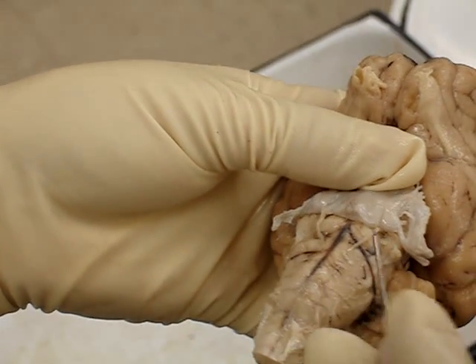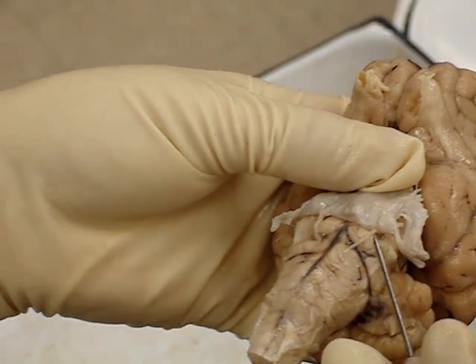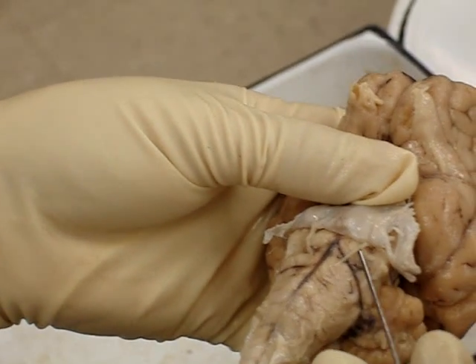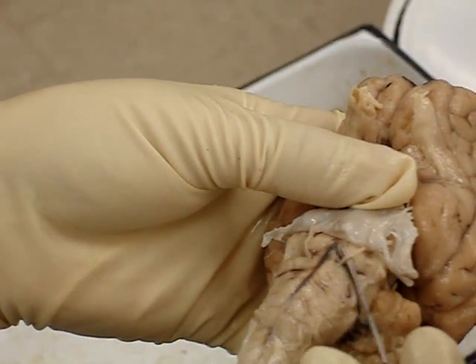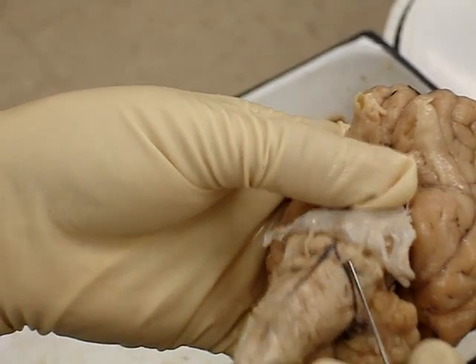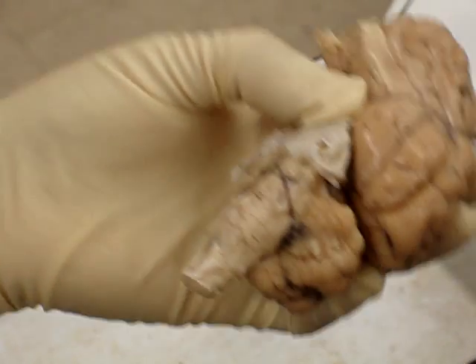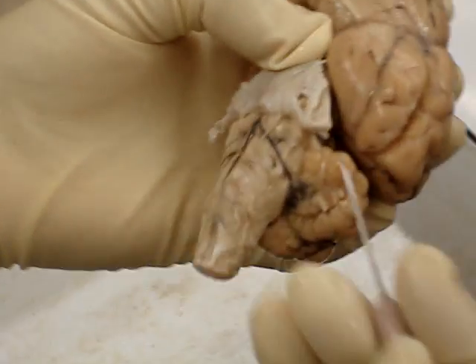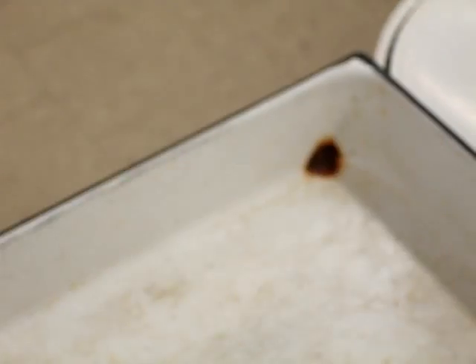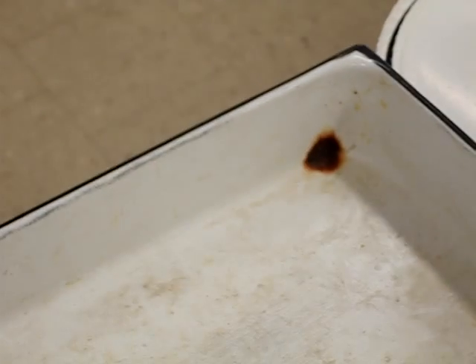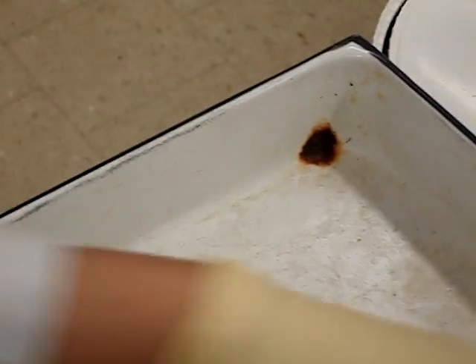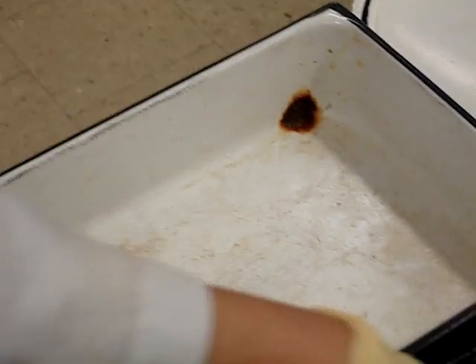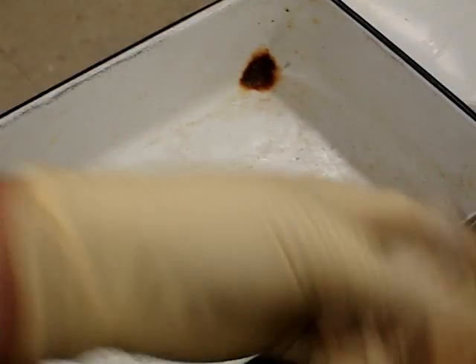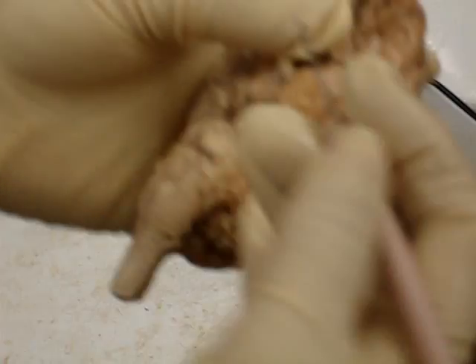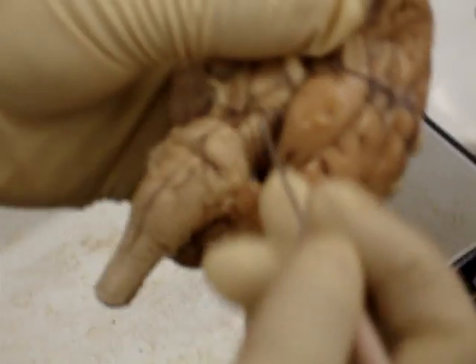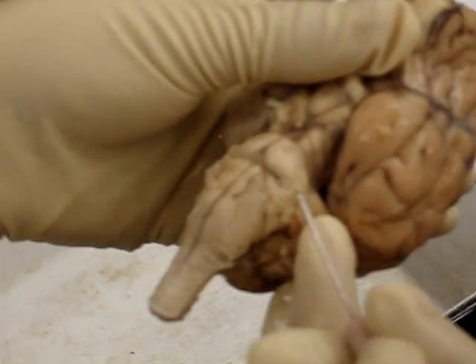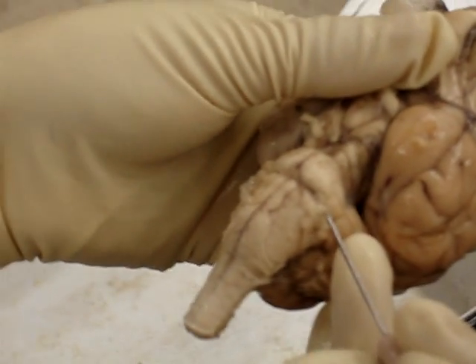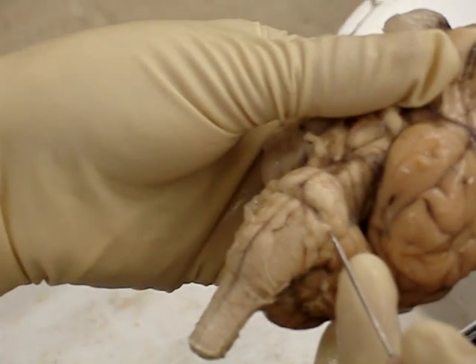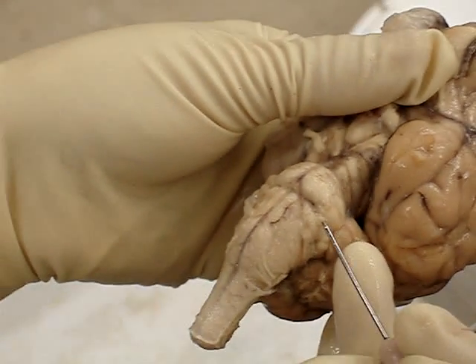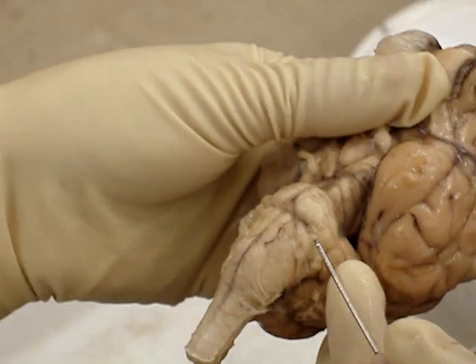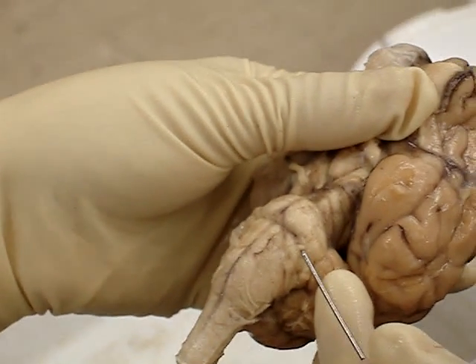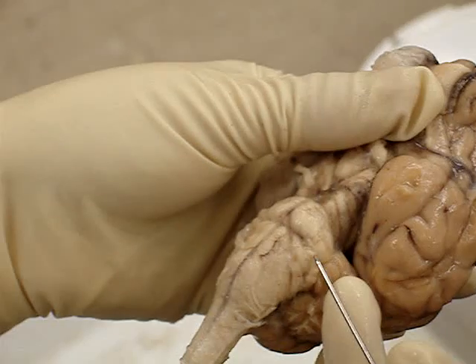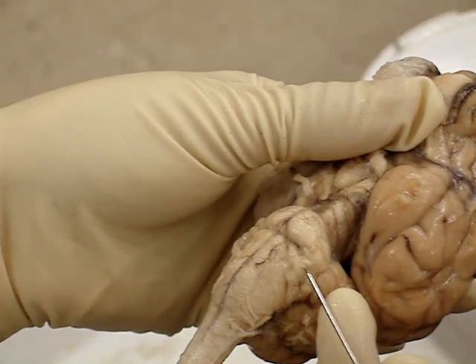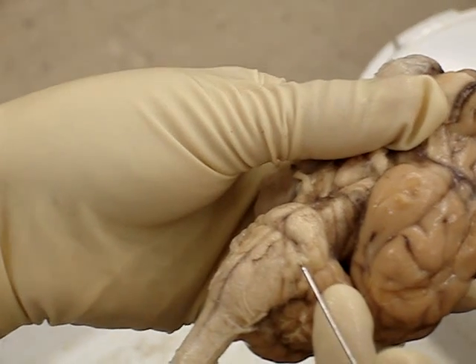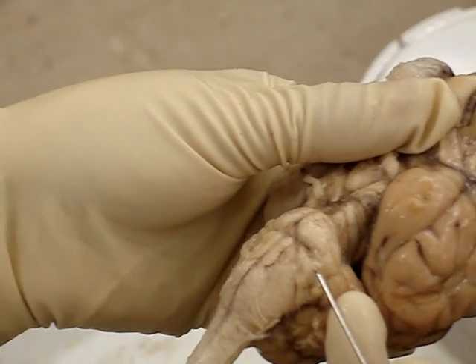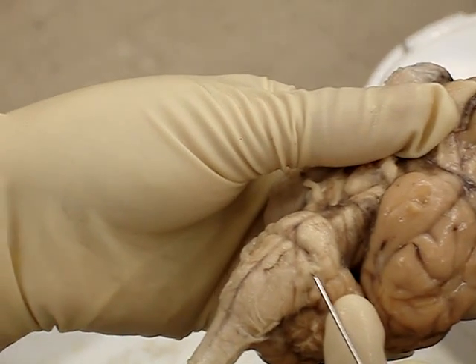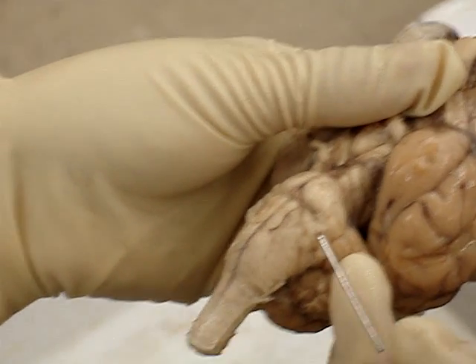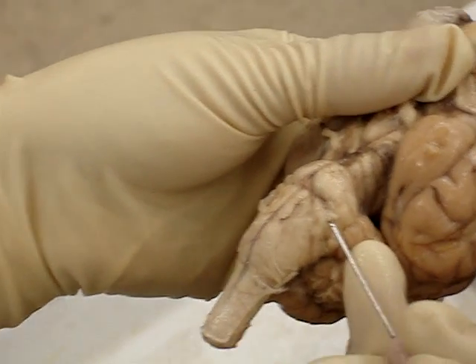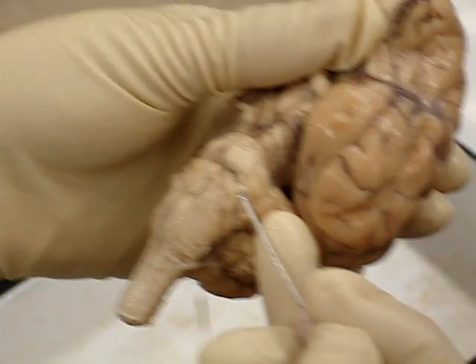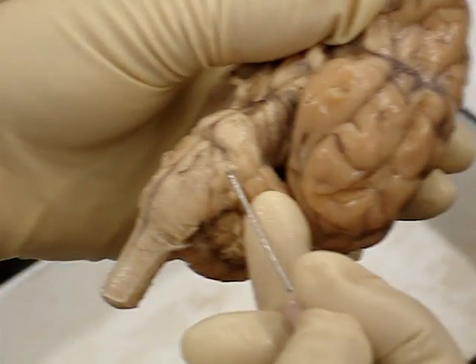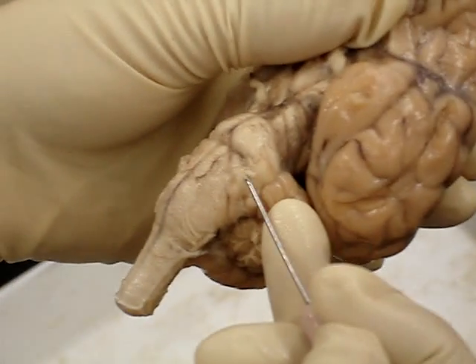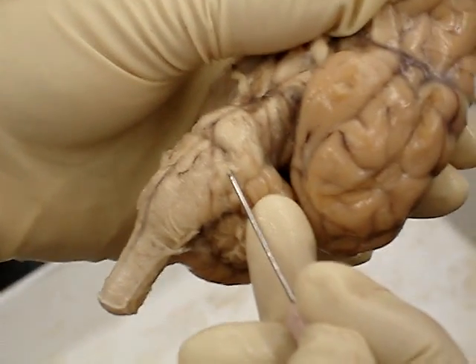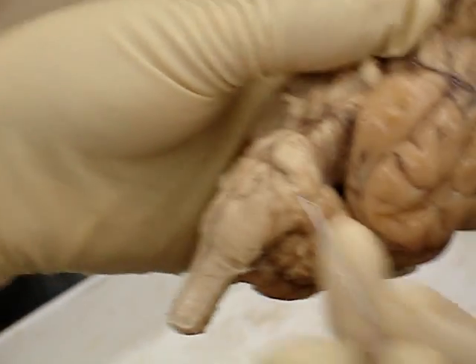Number six is the abducens. Seven — number seven is the facial. Number eight is the vestibulocochlear, or auditory nerve.